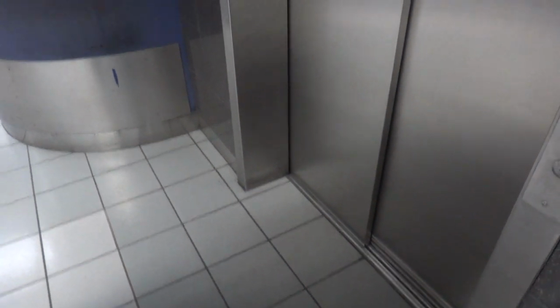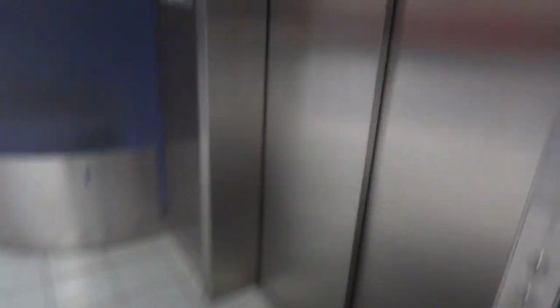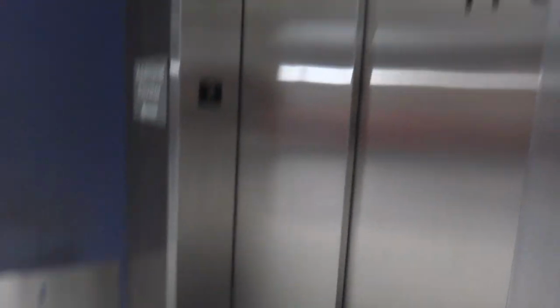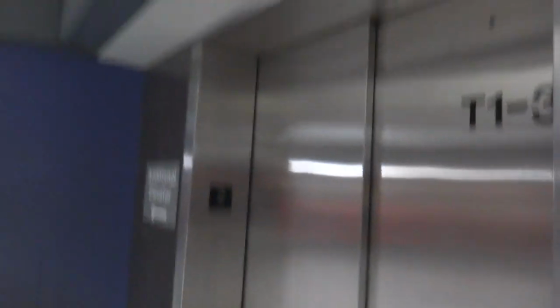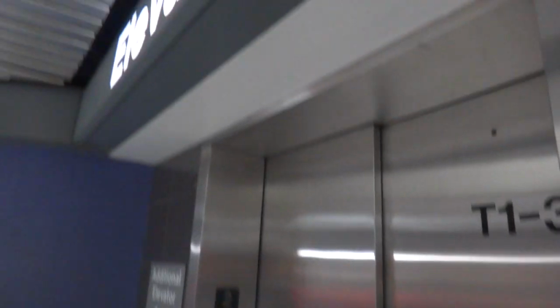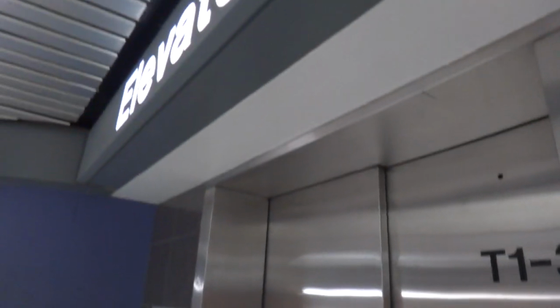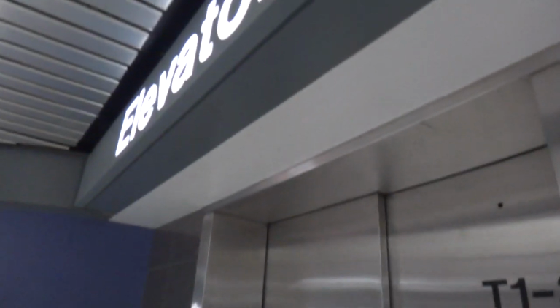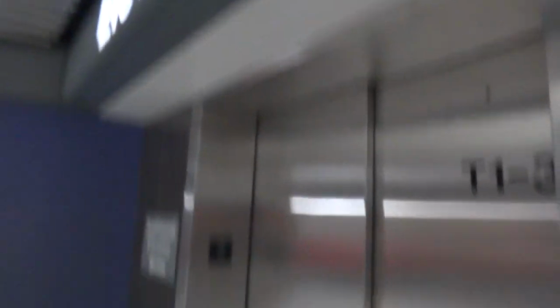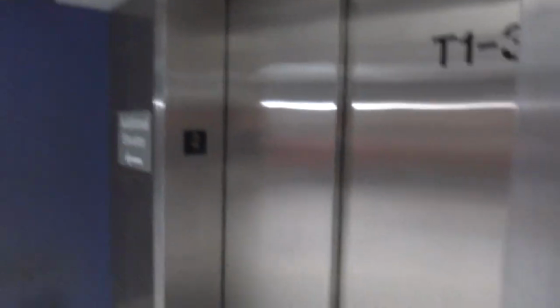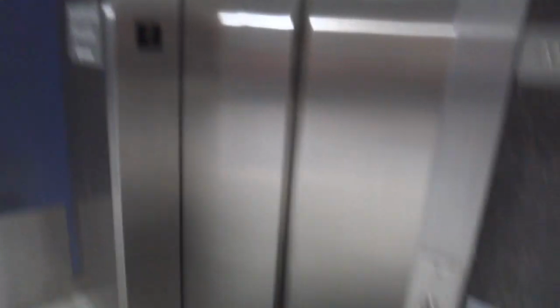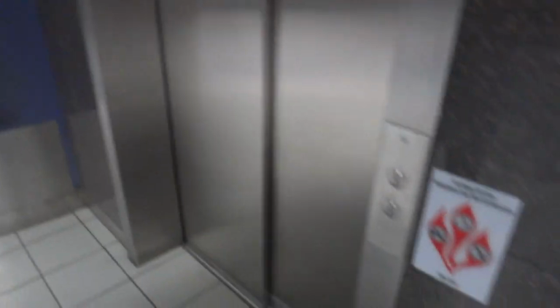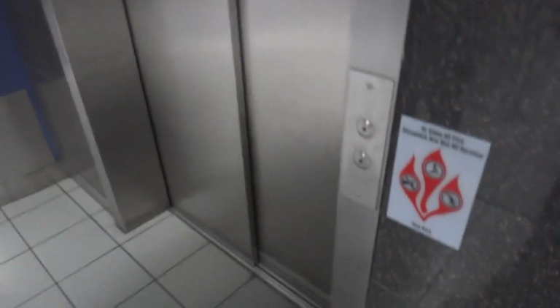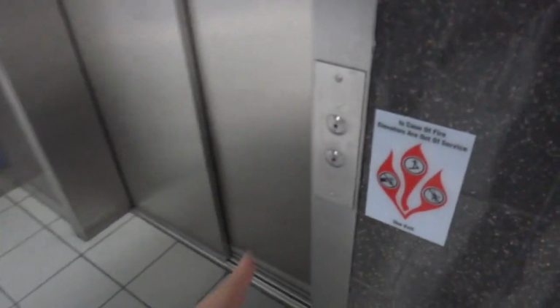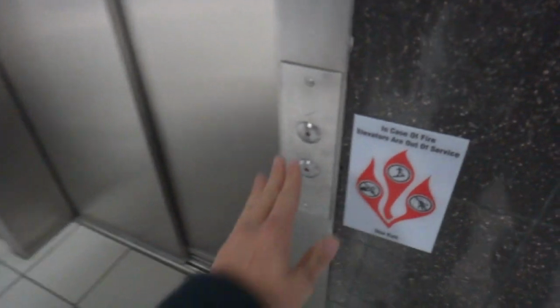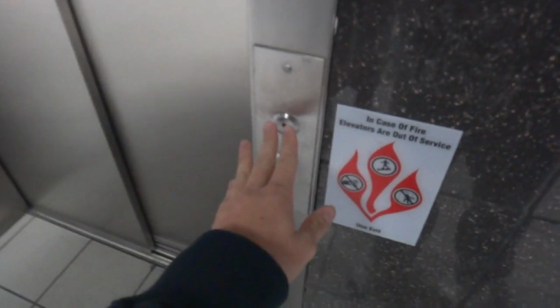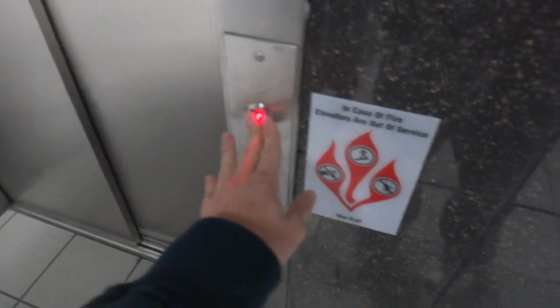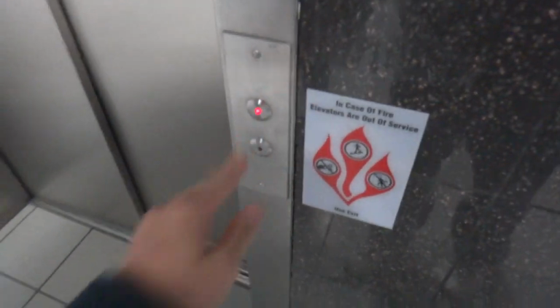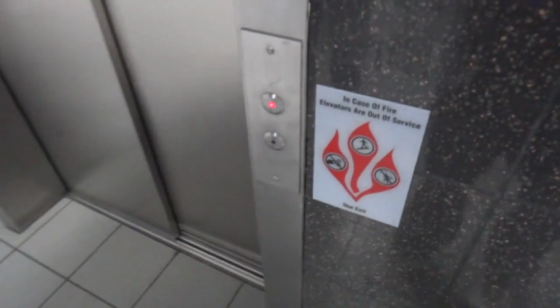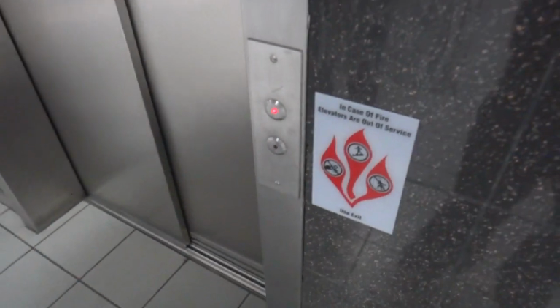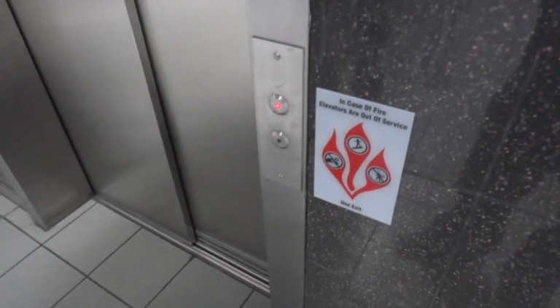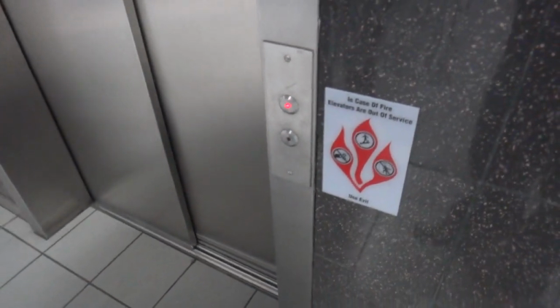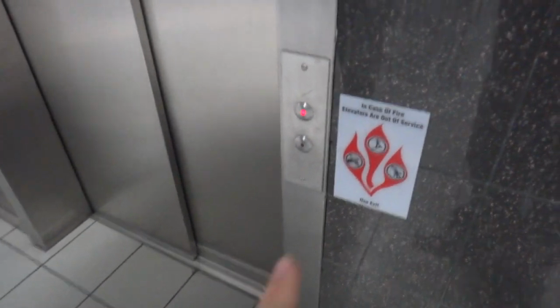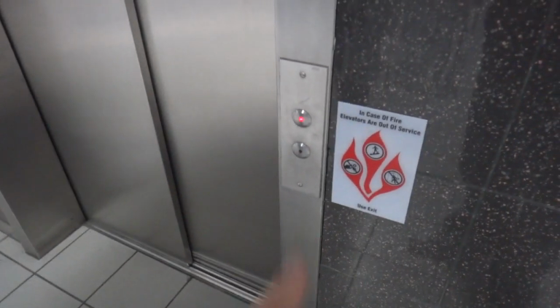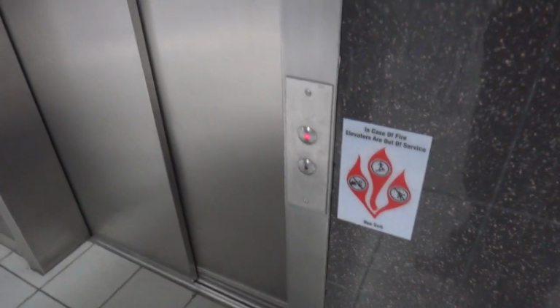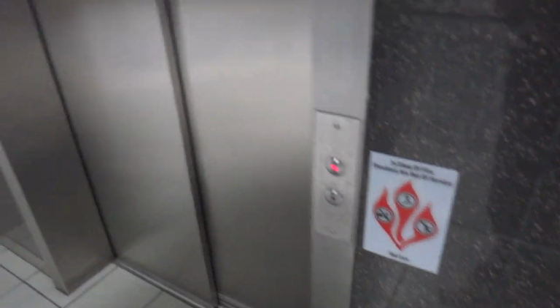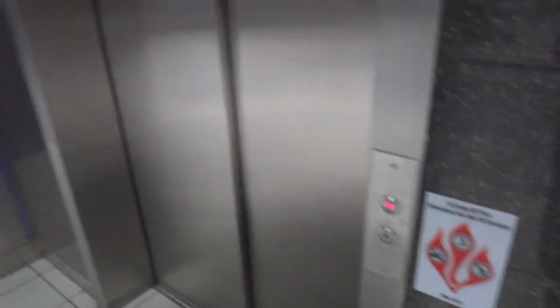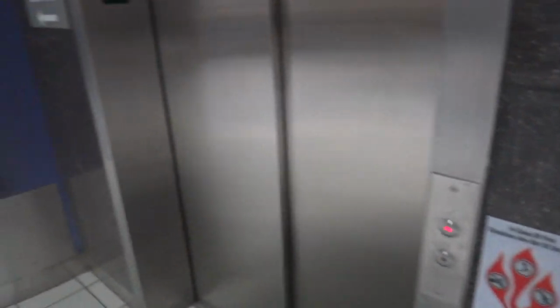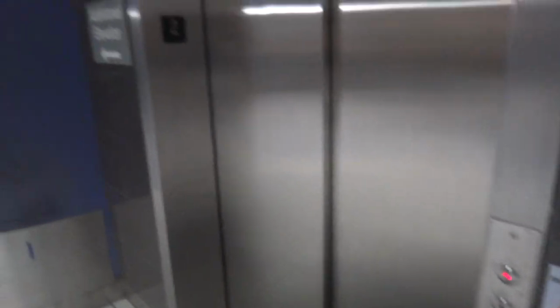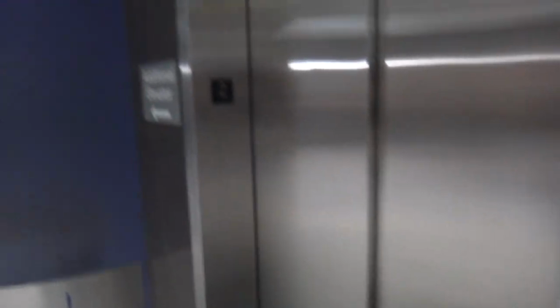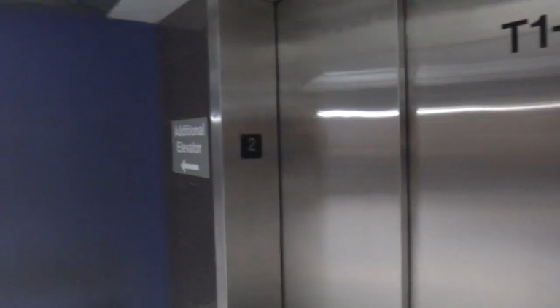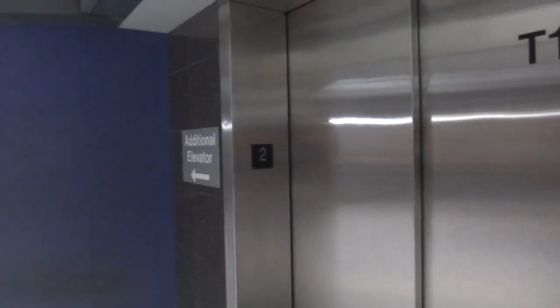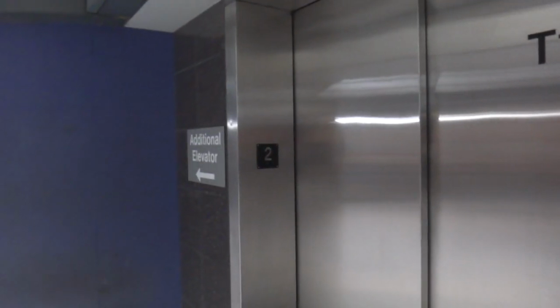Today we're riding one of the elevators at Terminal 1 at Lambert St. Louis International Airport. They replaced the Lexington buttons on the outside, but I don't know how I'd describe where this is.